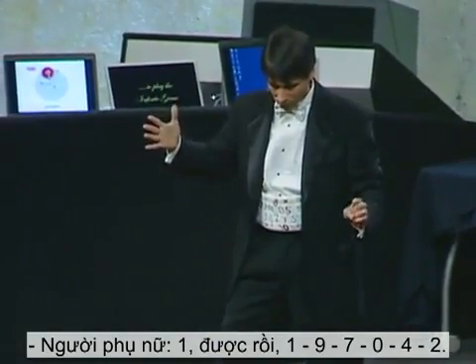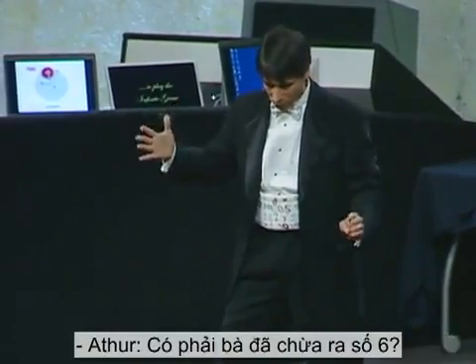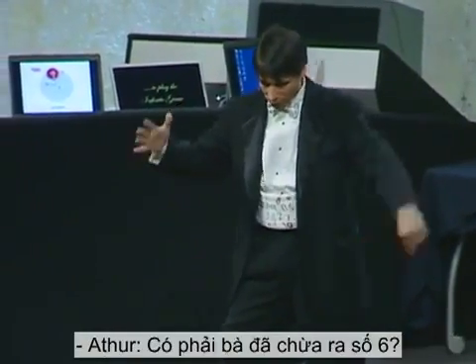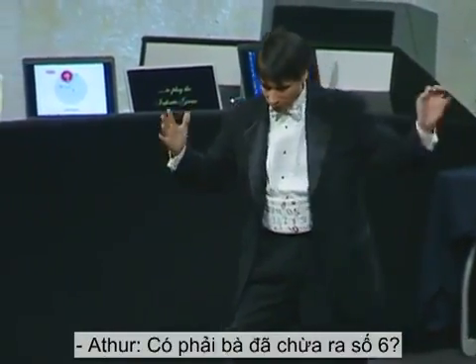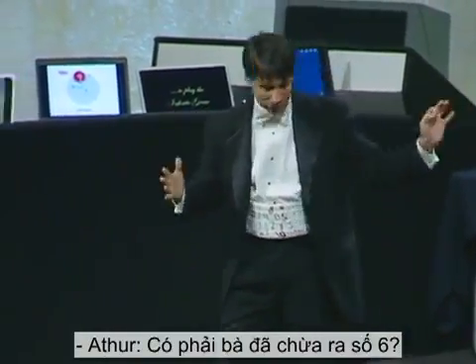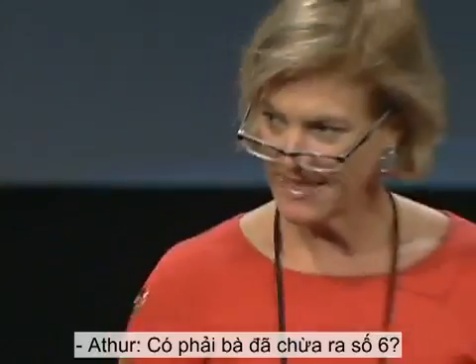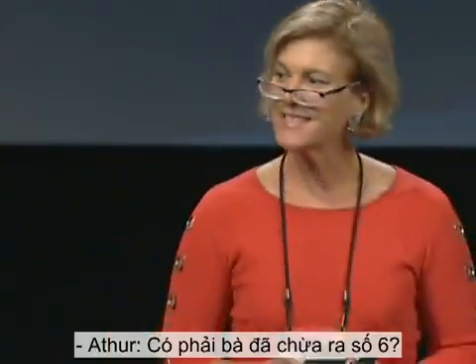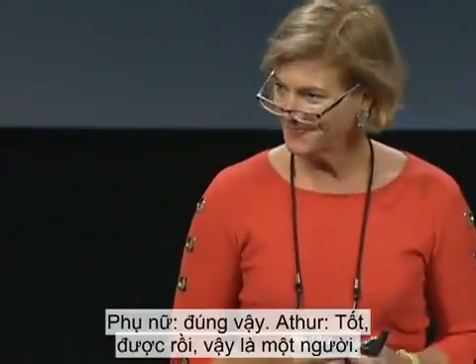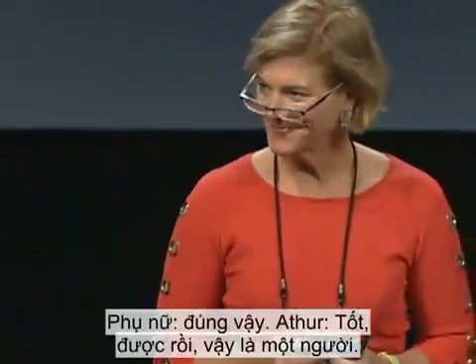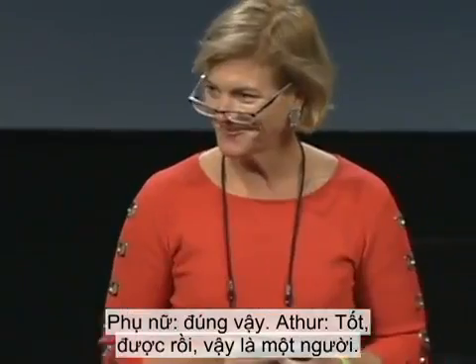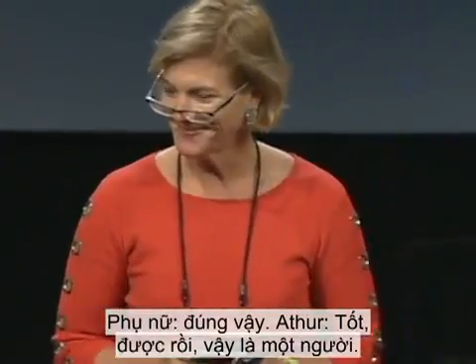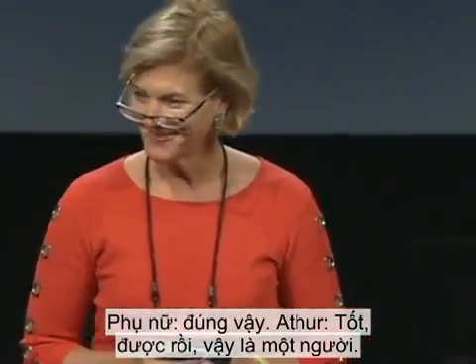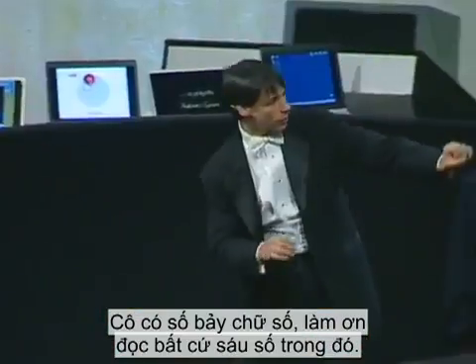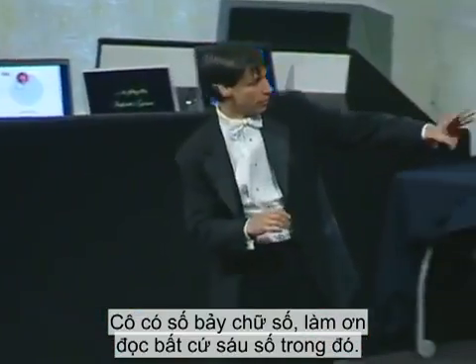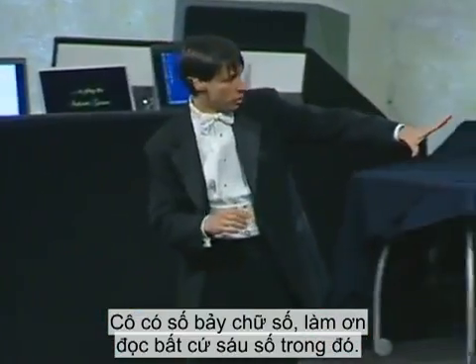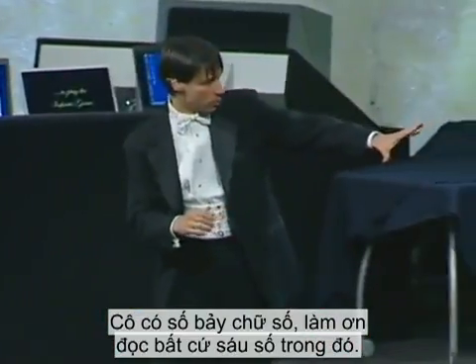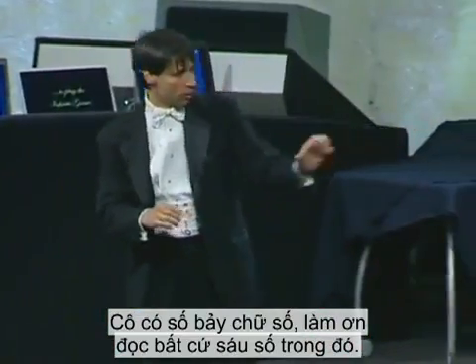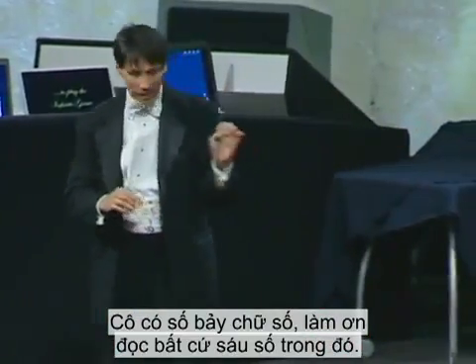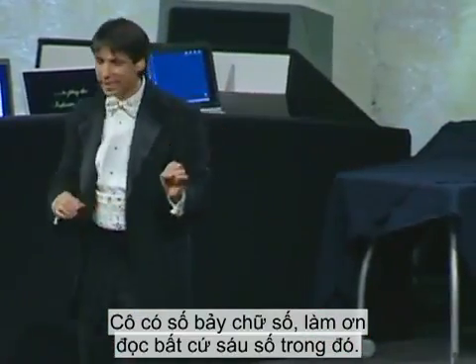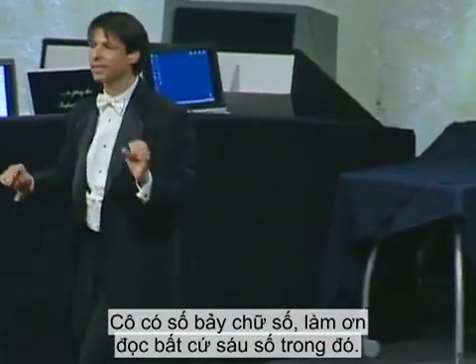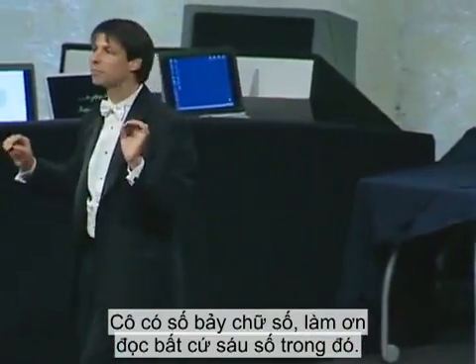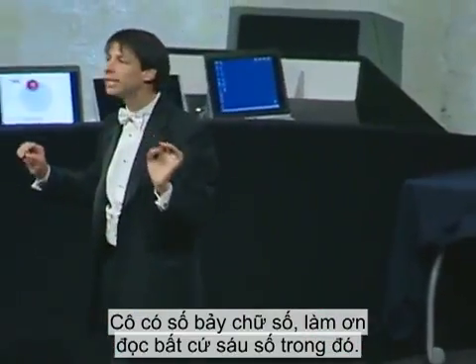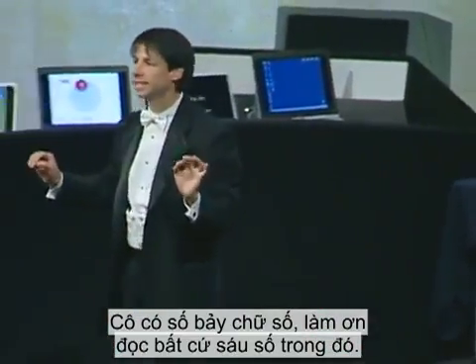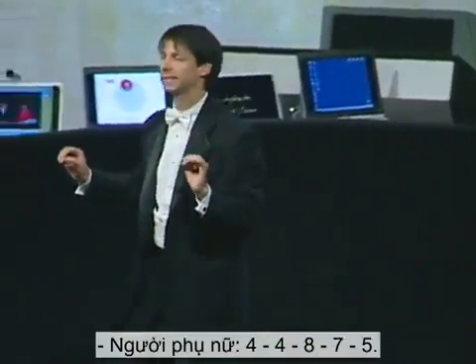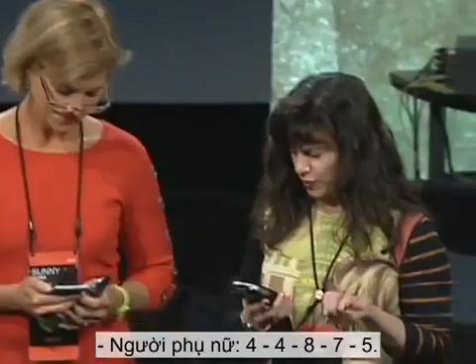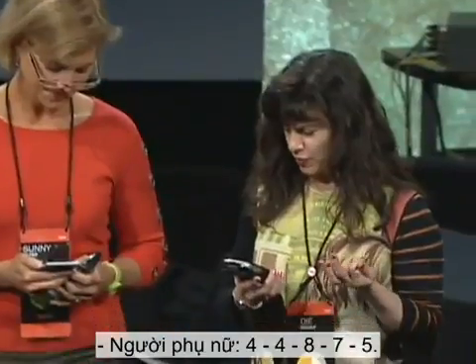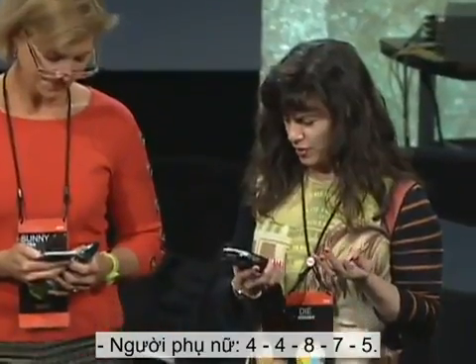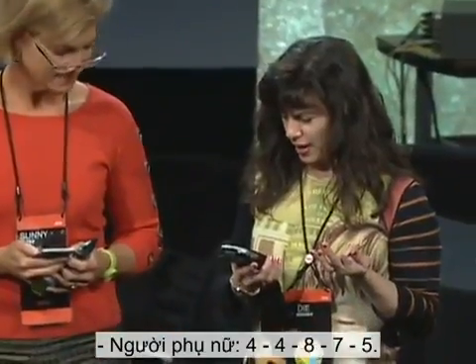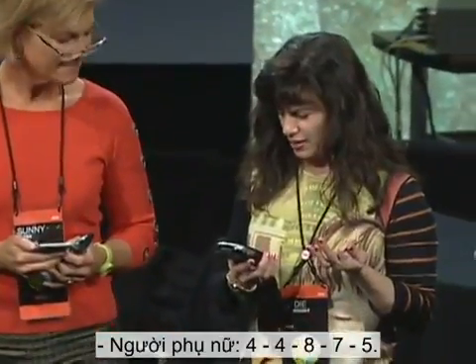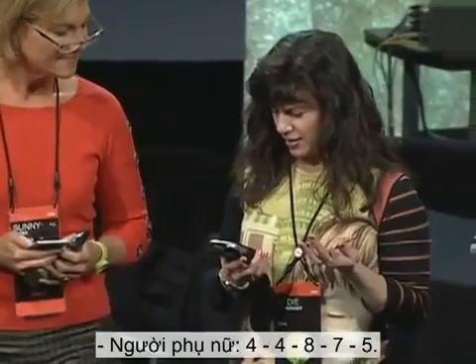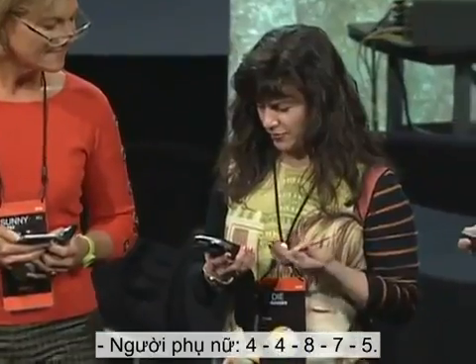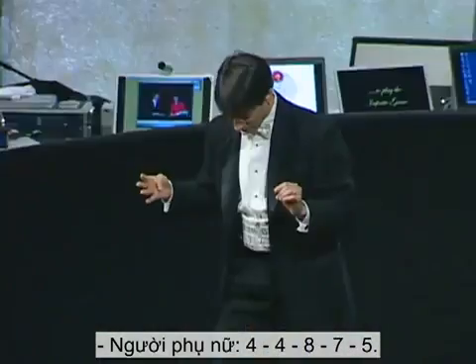Then I shall attempt the impossible, or at least the improbable. What I'd like each of you to do is to call out for me any six of your seven digits, in any order you'd like, one digit at a time. I shall try and determine the digit you've left out. So starting with your seven-digit number, call out any six of them, please. Four, four, eight, seven, five.